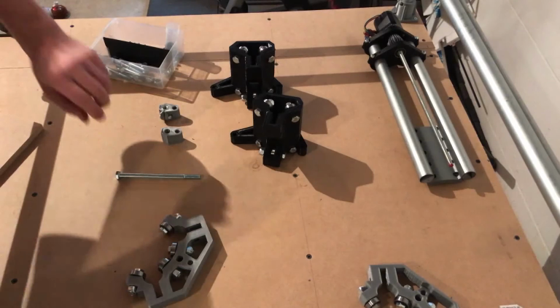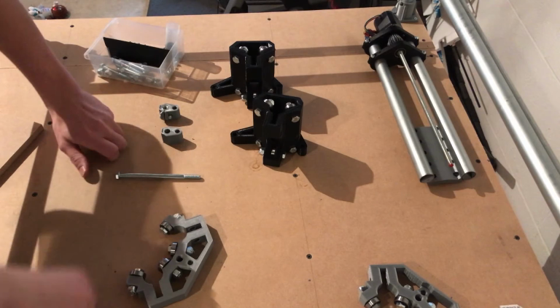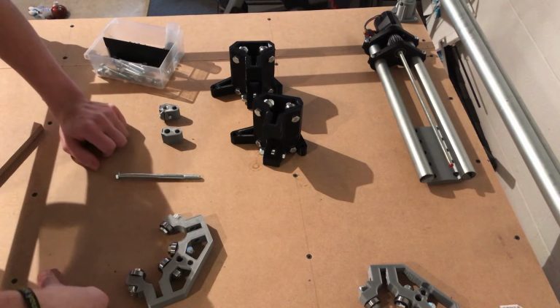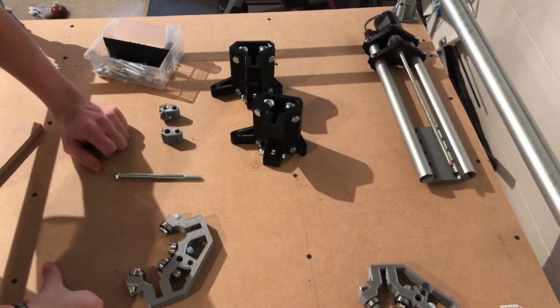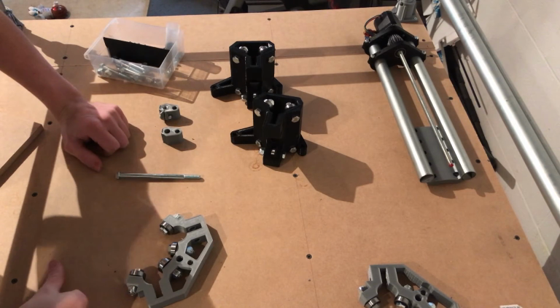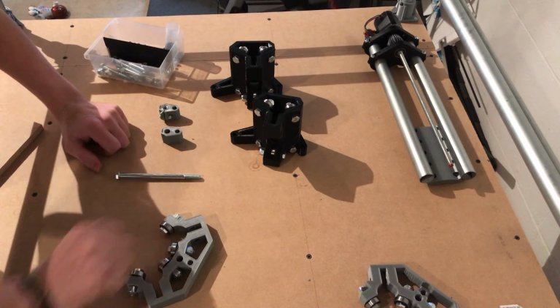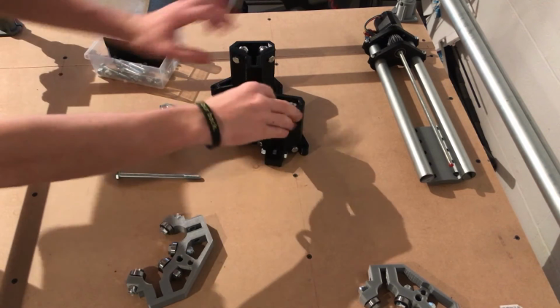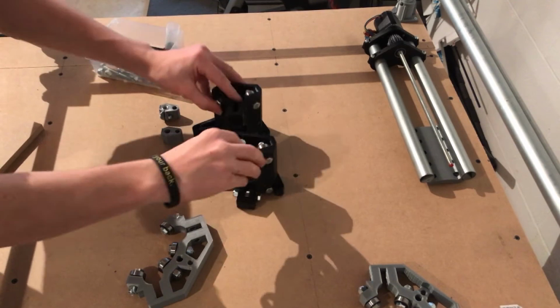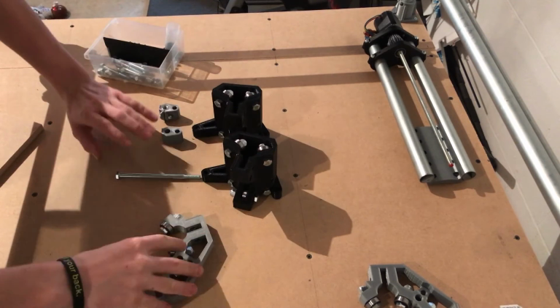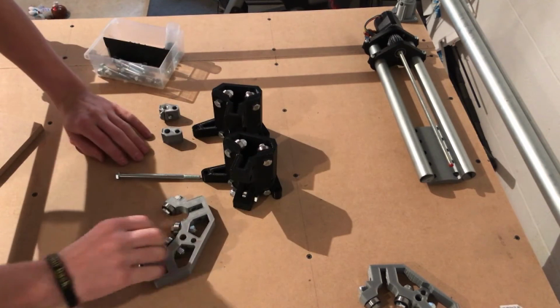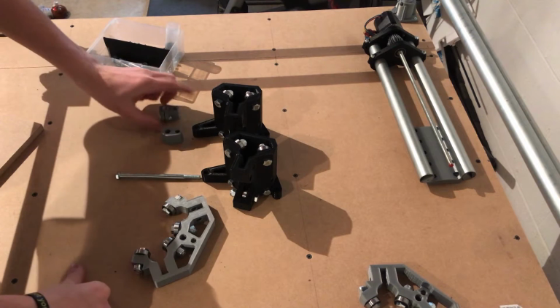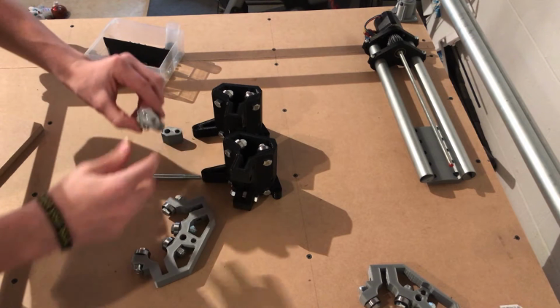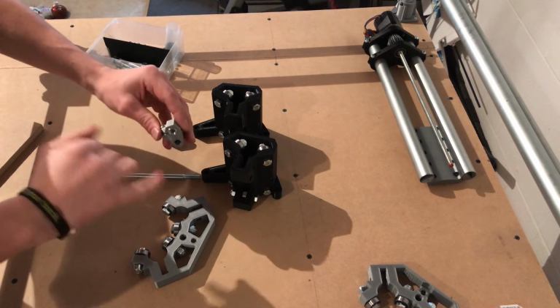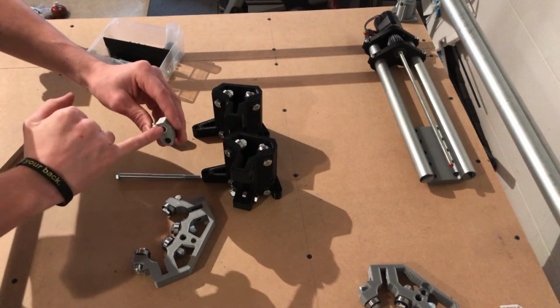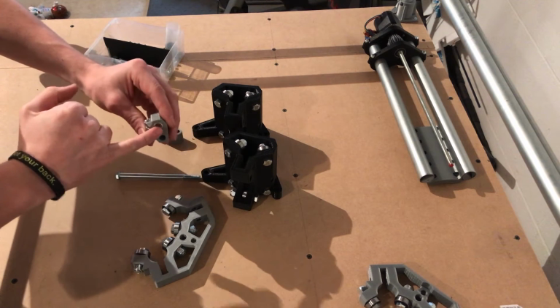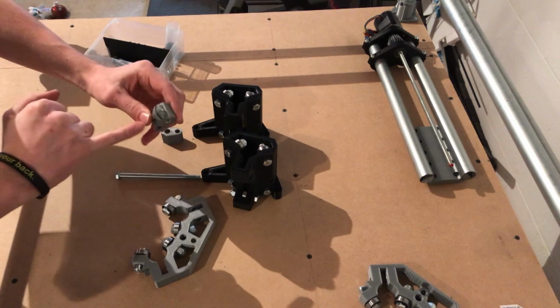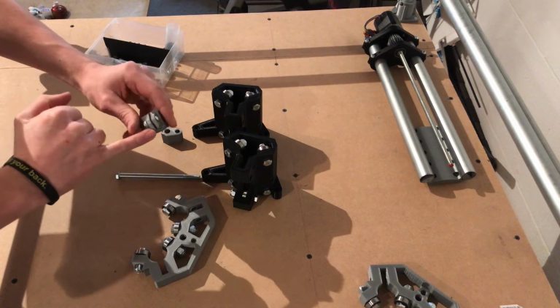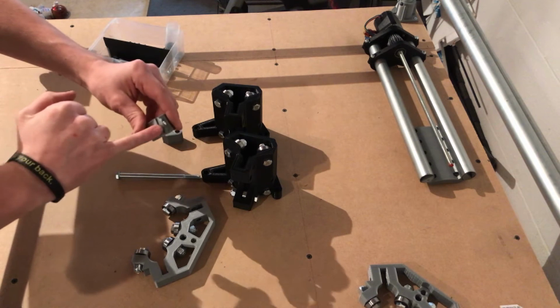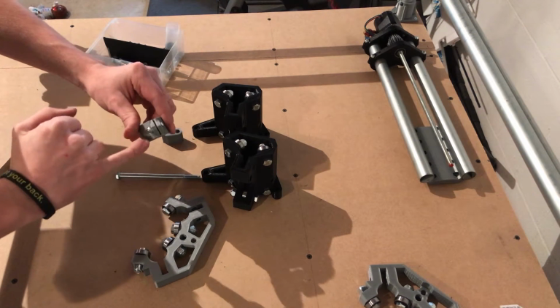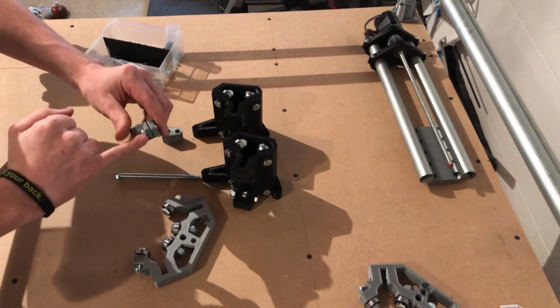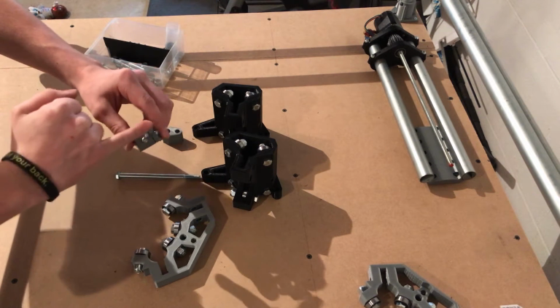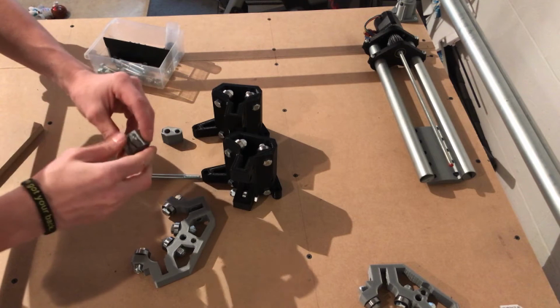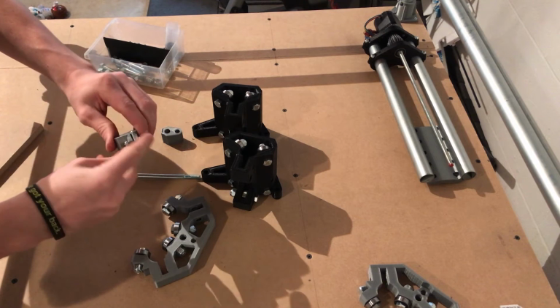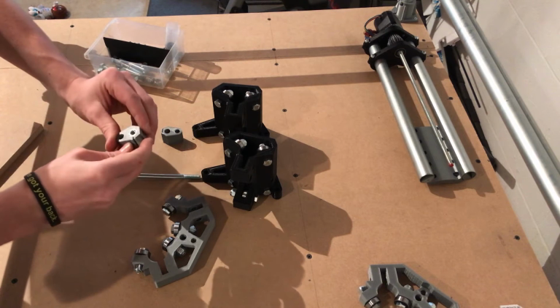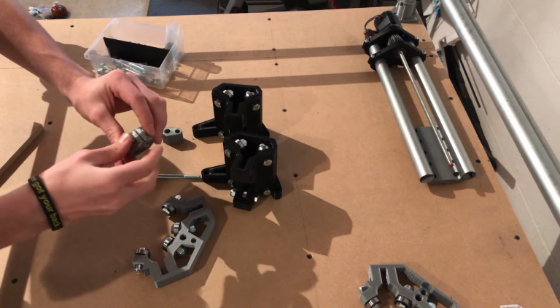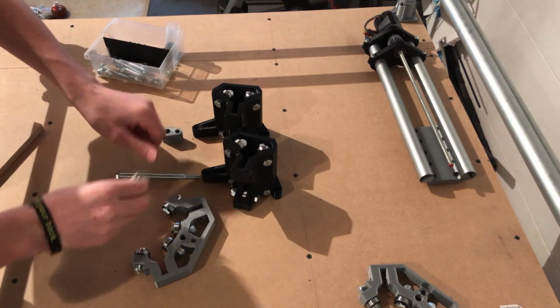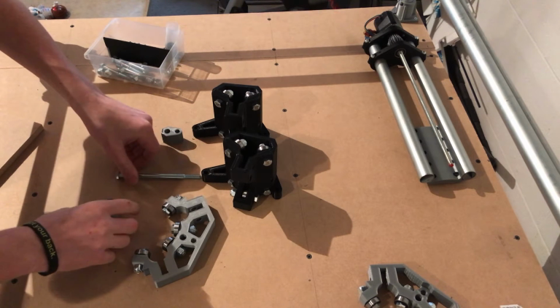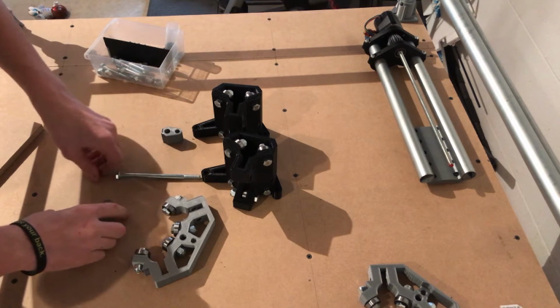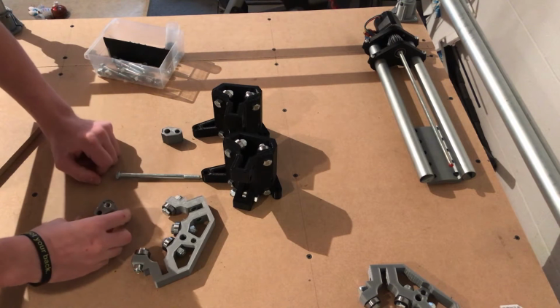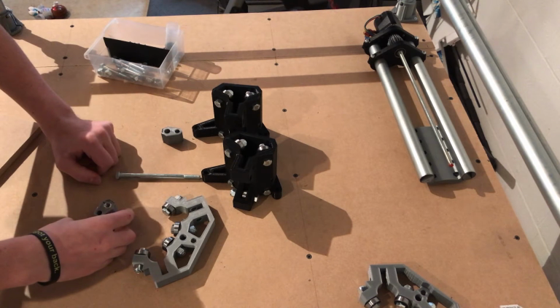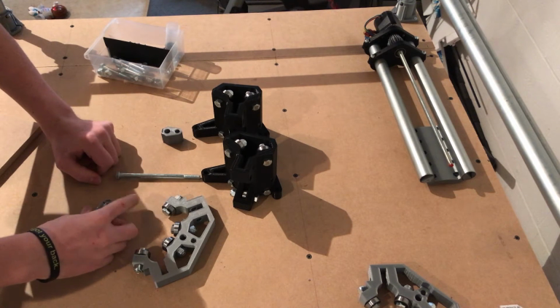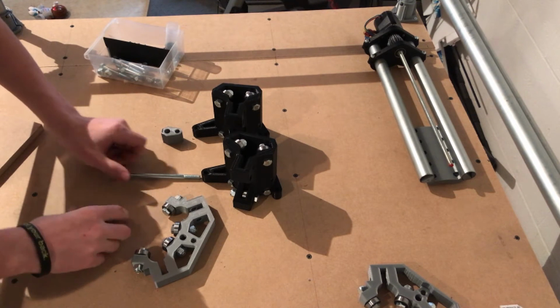The next part is putting the middle assembly together. We have all our bearings and stuff in. I went ahead and put the coupling nut in this spacer, then put a small eighth-inch screw through there and tightened it up. You don't want to tighten it too tight to the point where you break the piece.